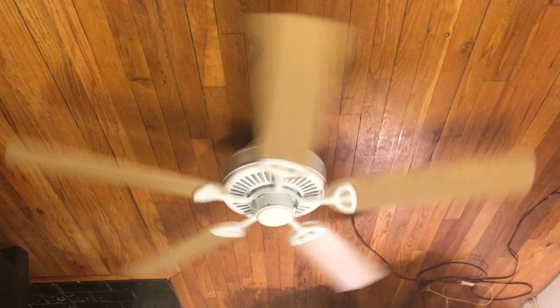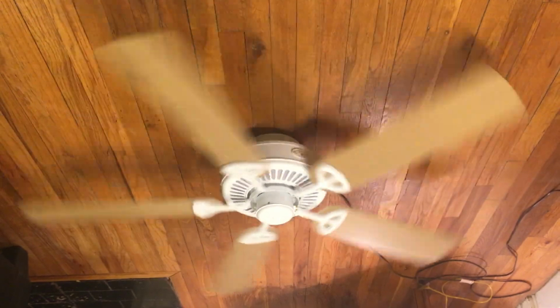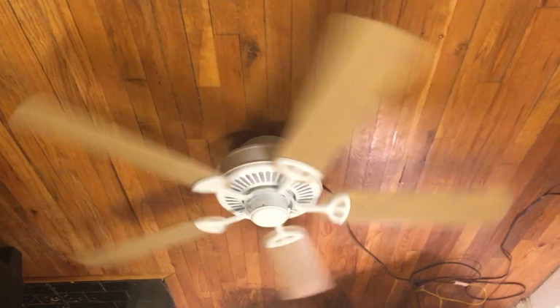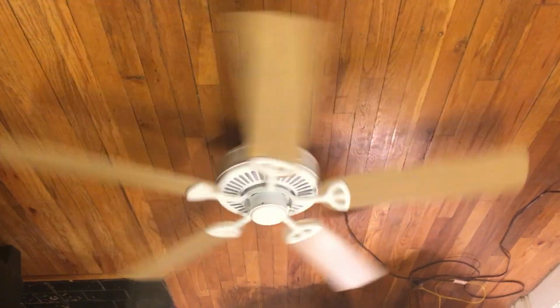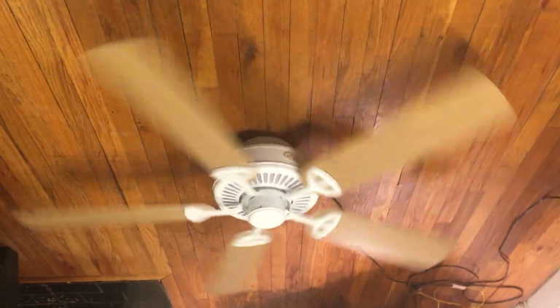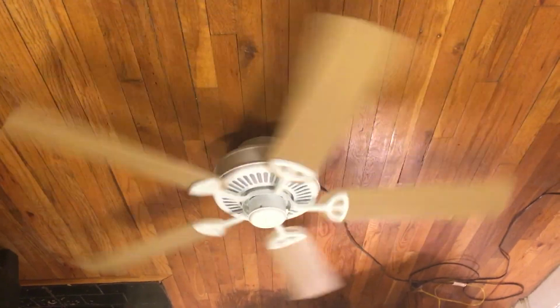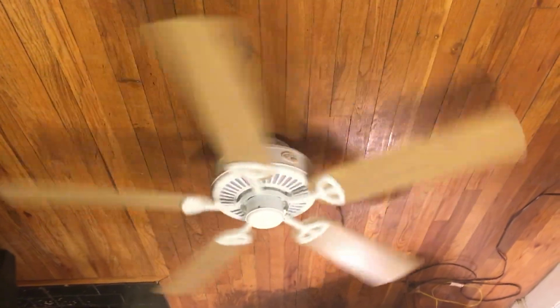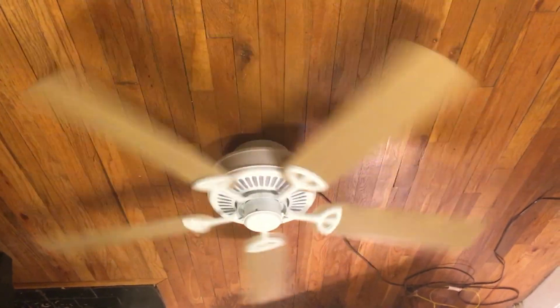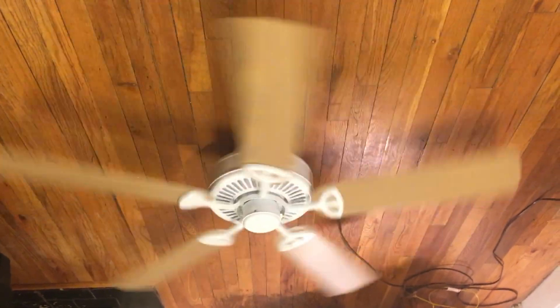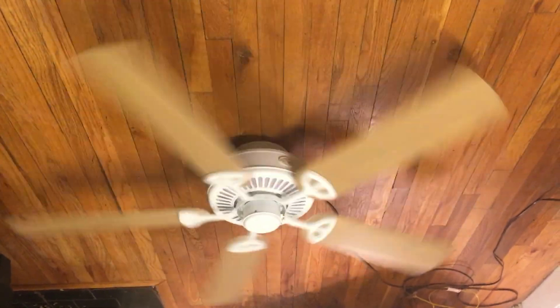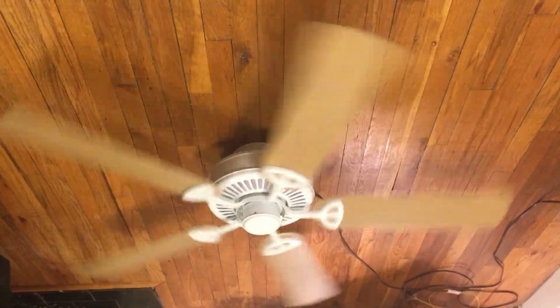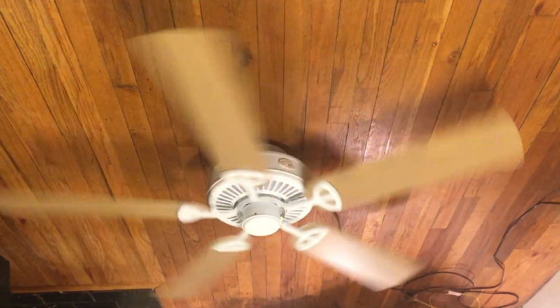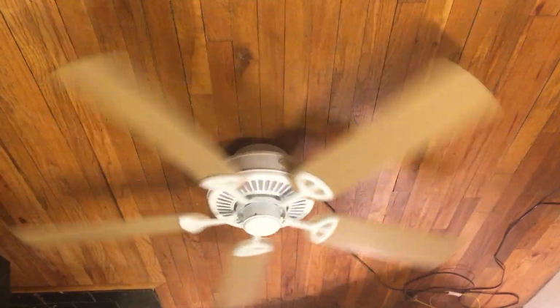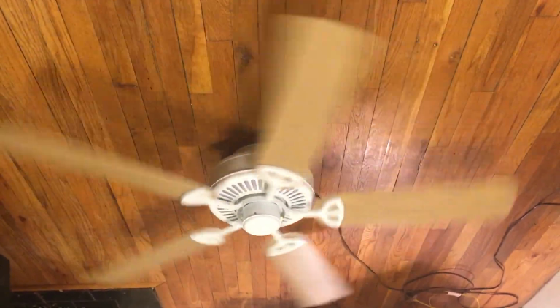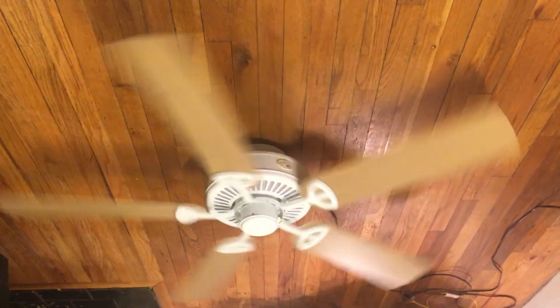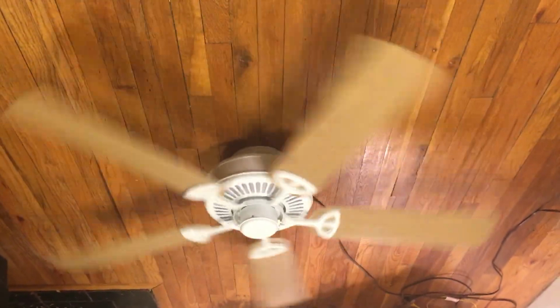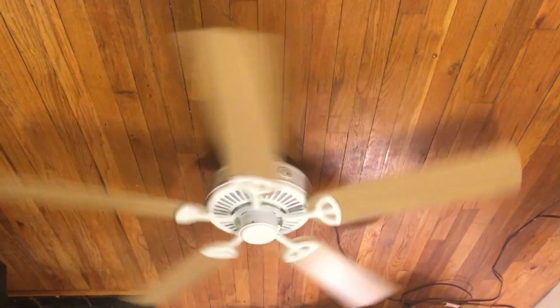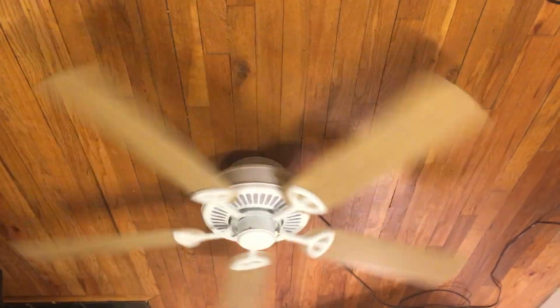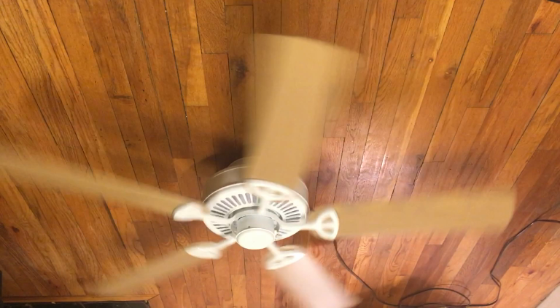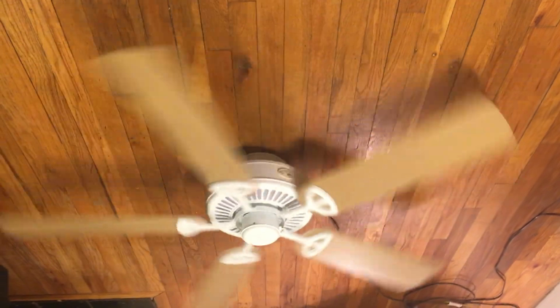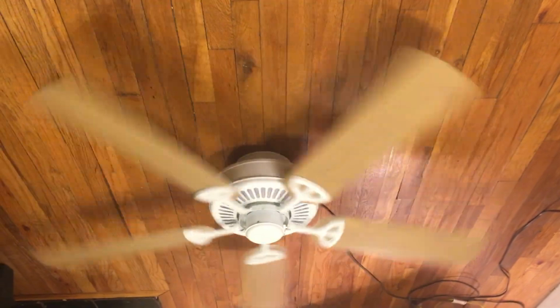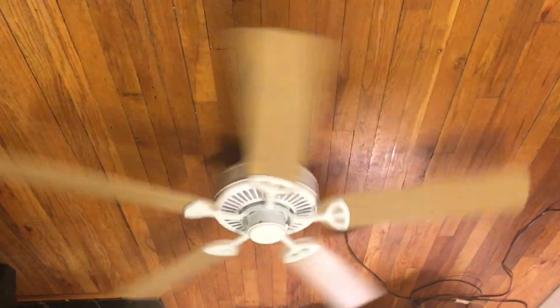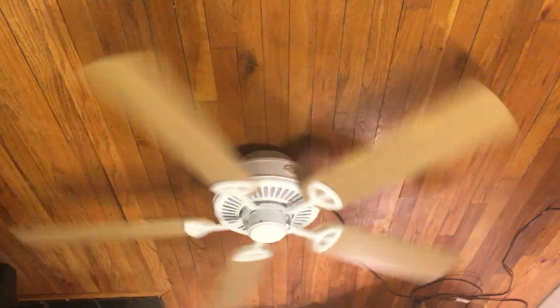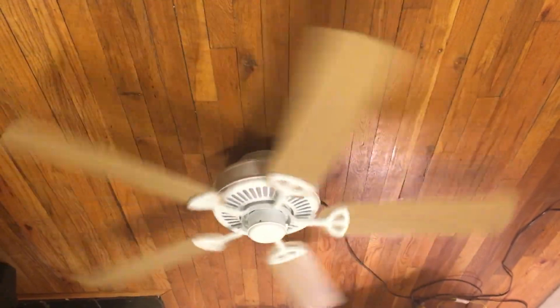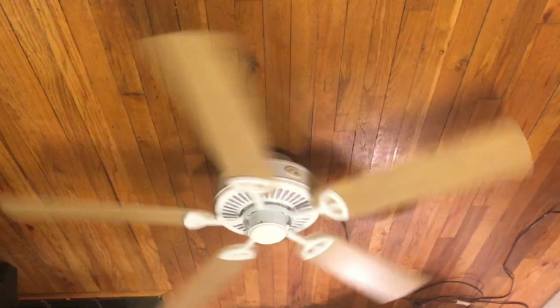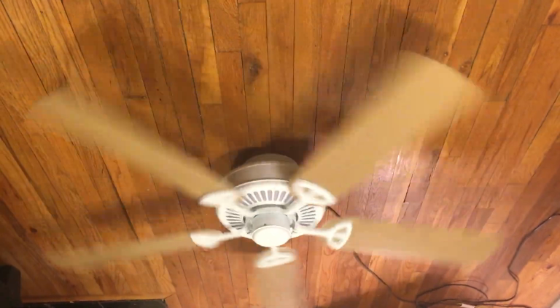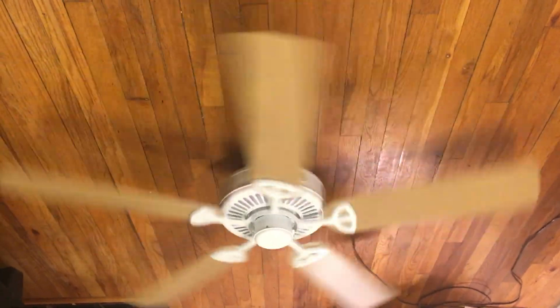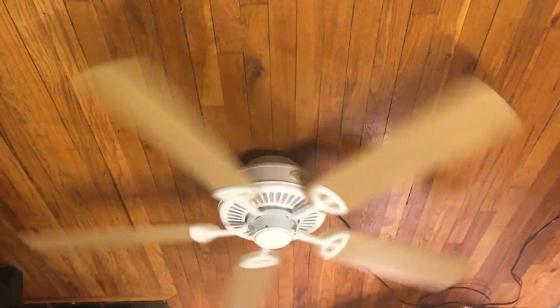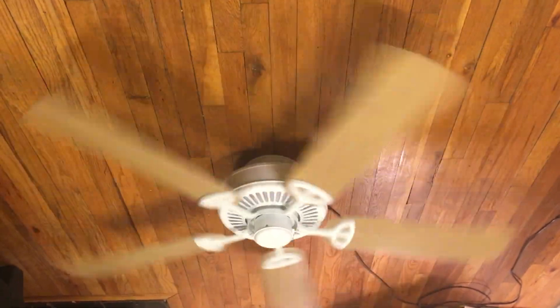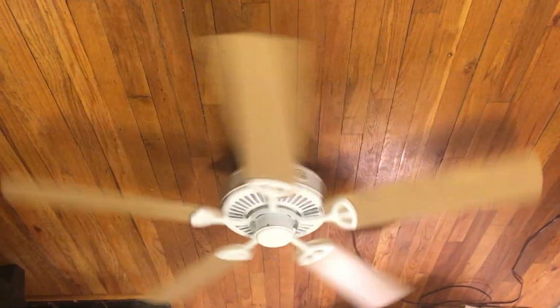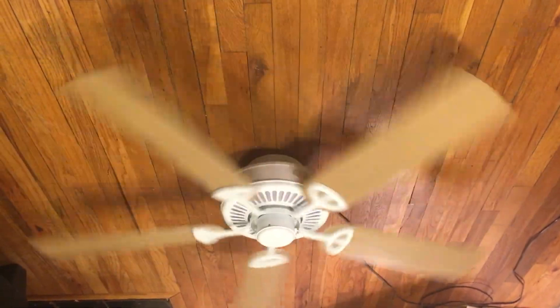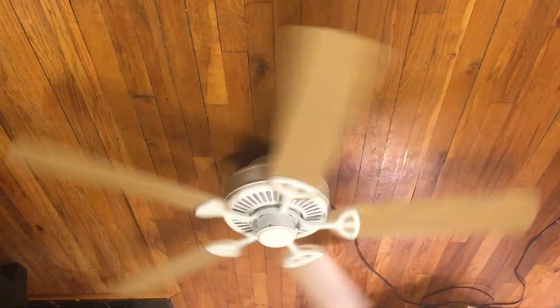The build quality of this fan is similar to the Carousel — the metal's just not as thick — but the air movement's pretty similar to the Carousel, to be honest.